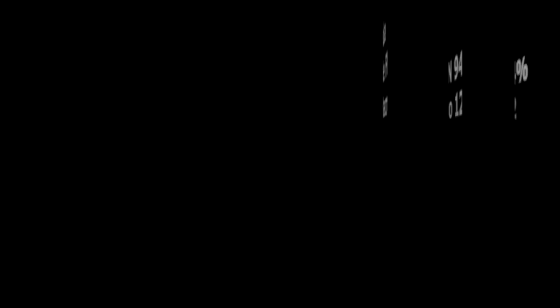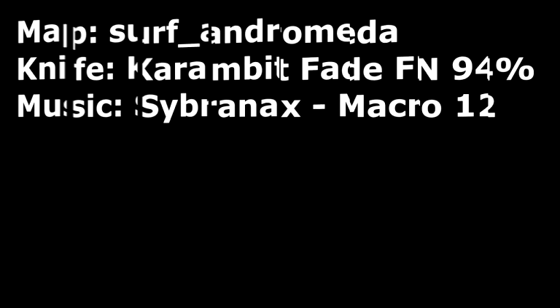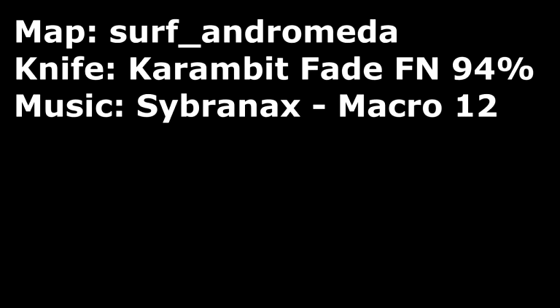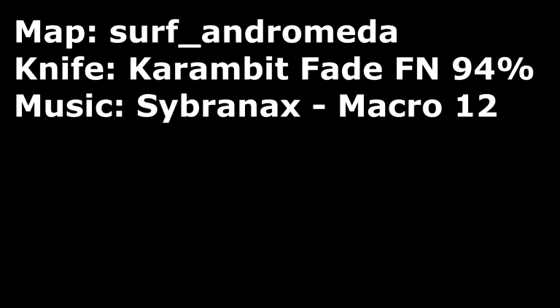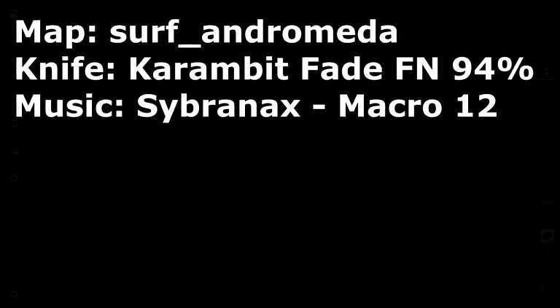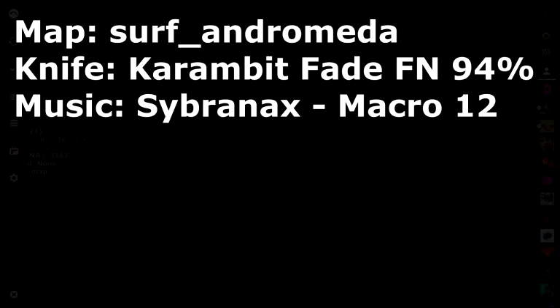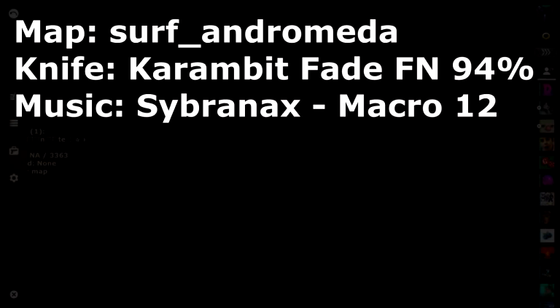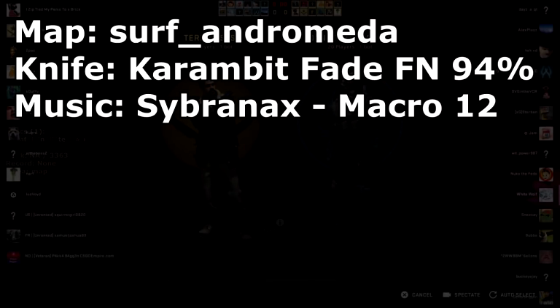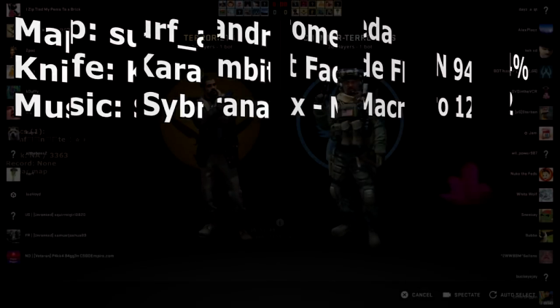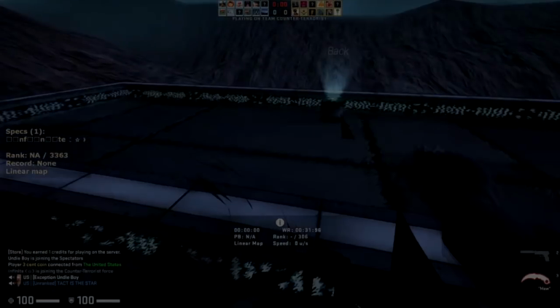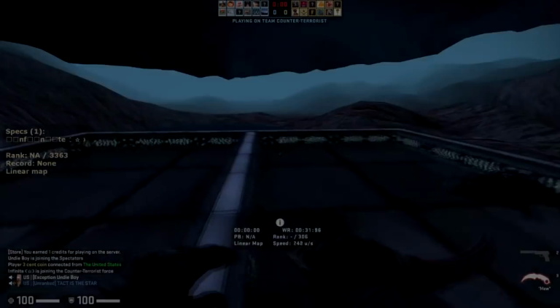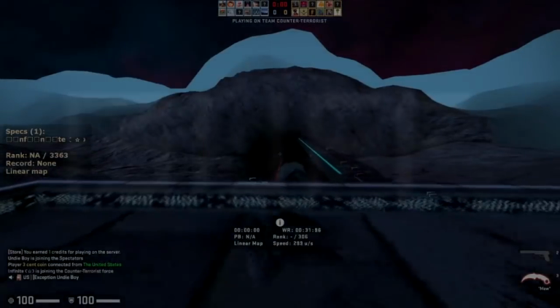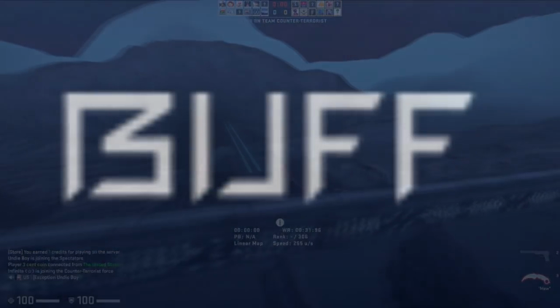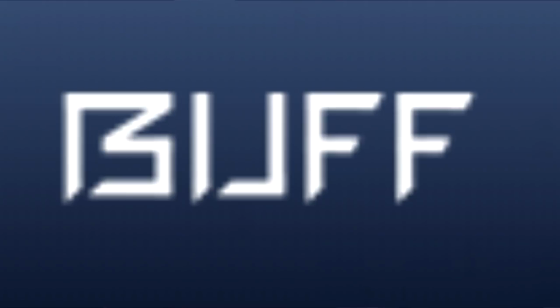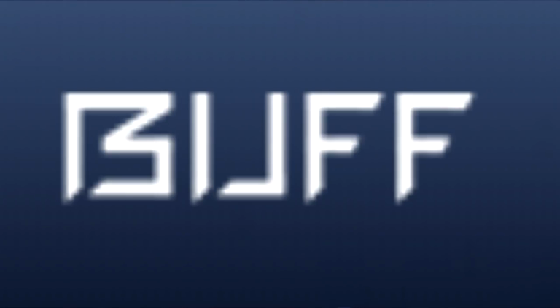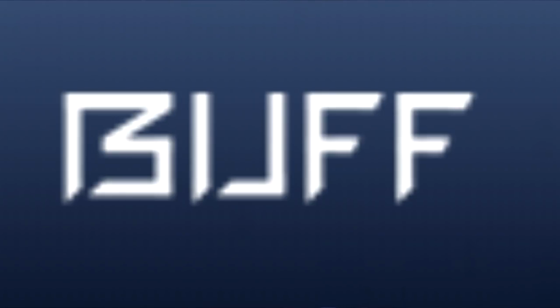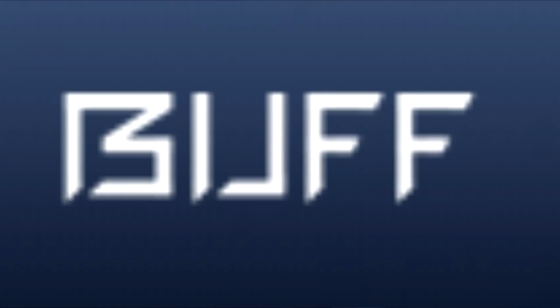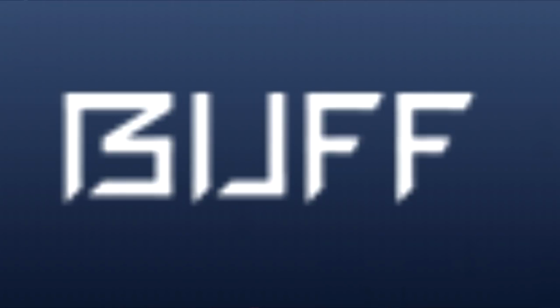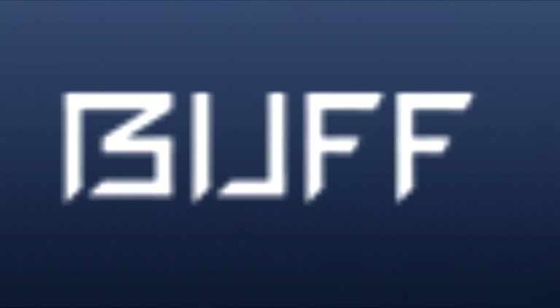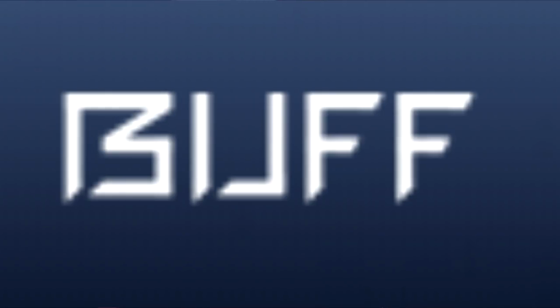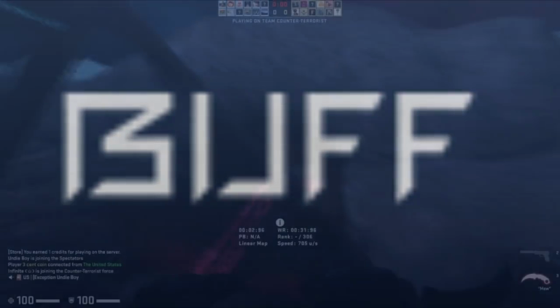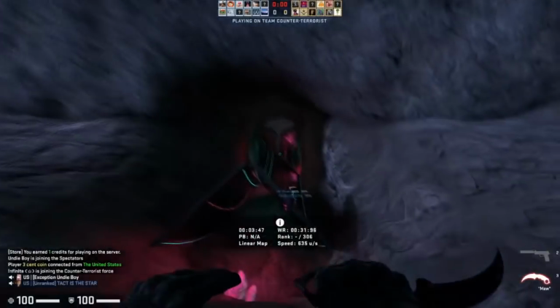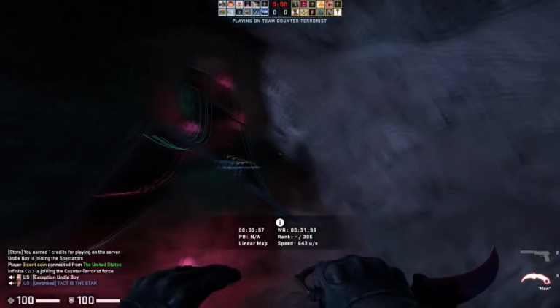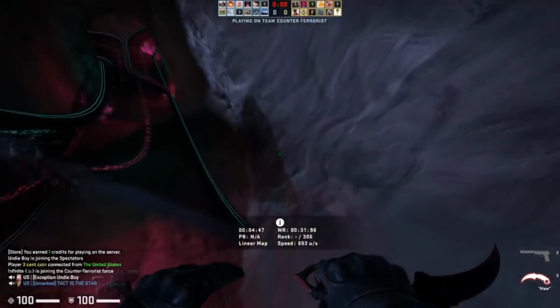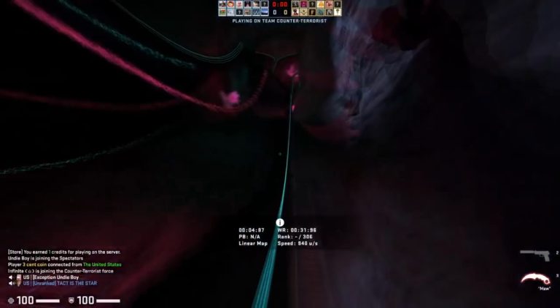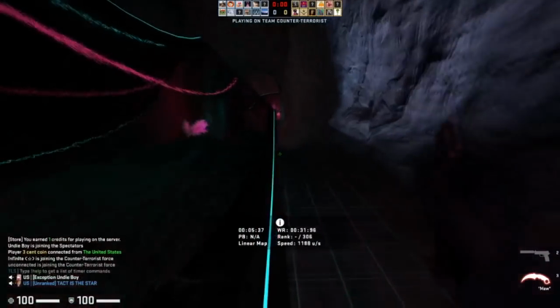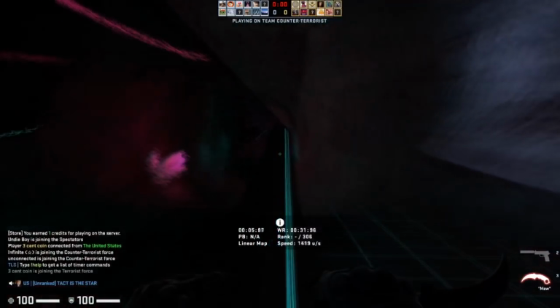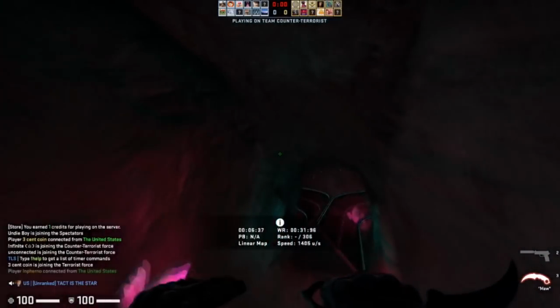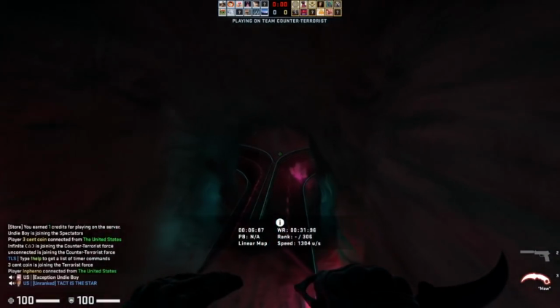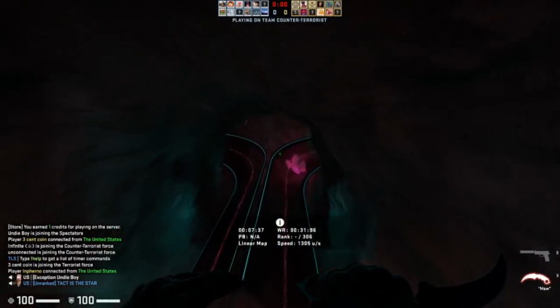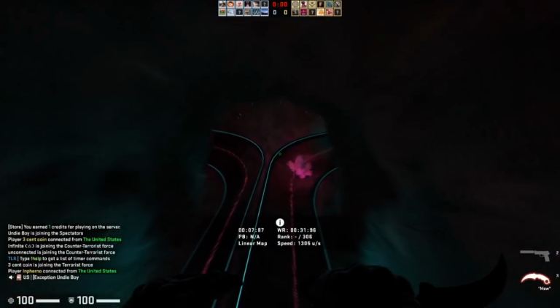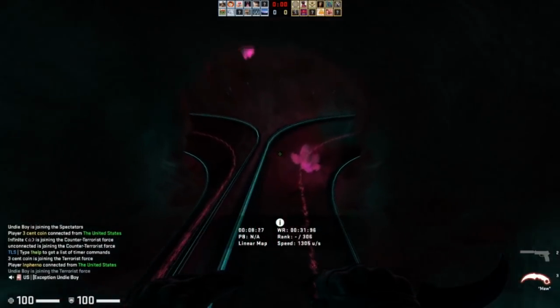Hello everybody, welcome back to another video. My name is Nalo and today we're going to be talking about a website called Buff. Buff is a Chinese website — it's a third-party marketplace for CSGO, just like we have Skin Baron and Bitskins on the American and international side of things.